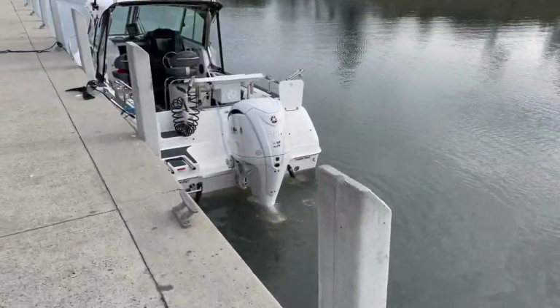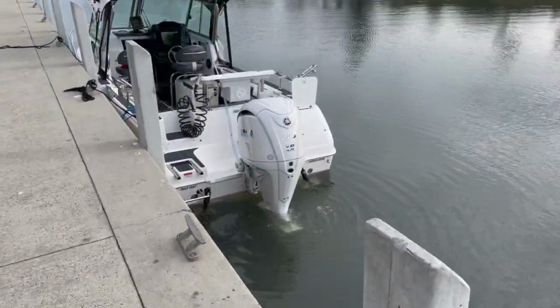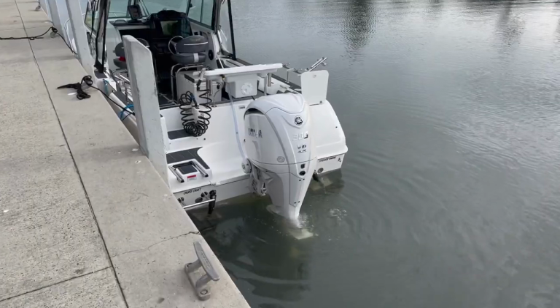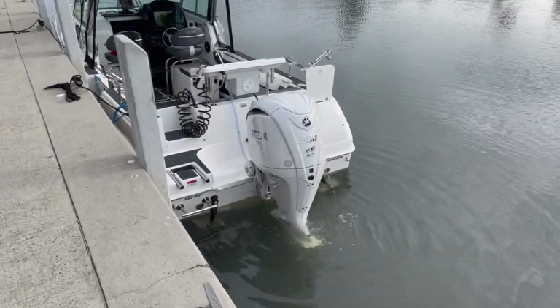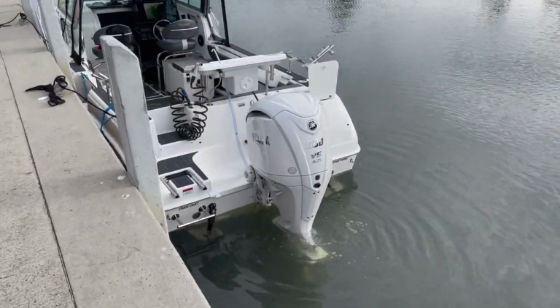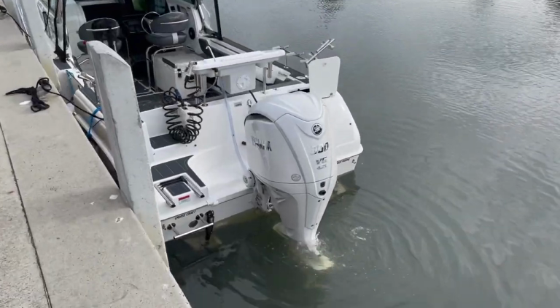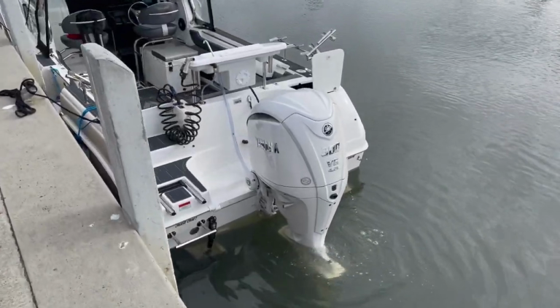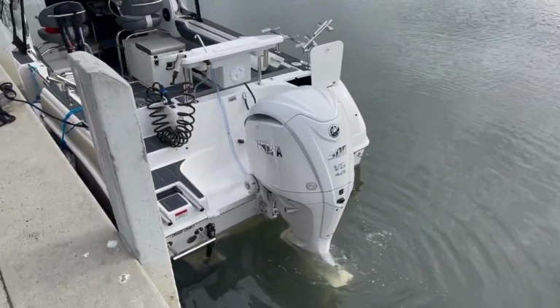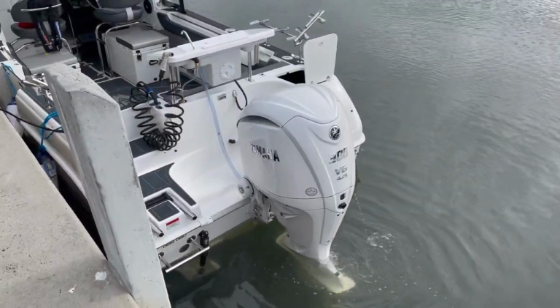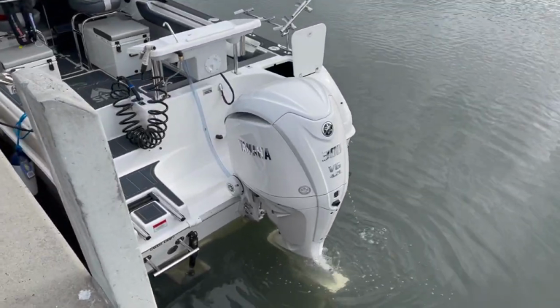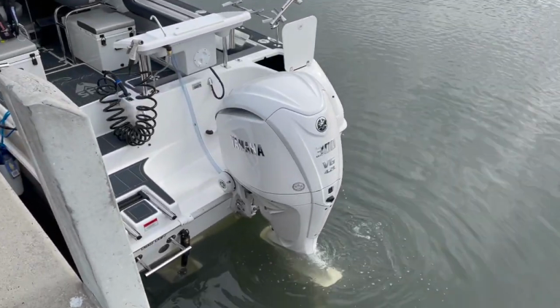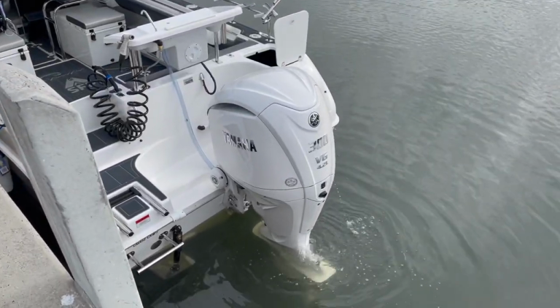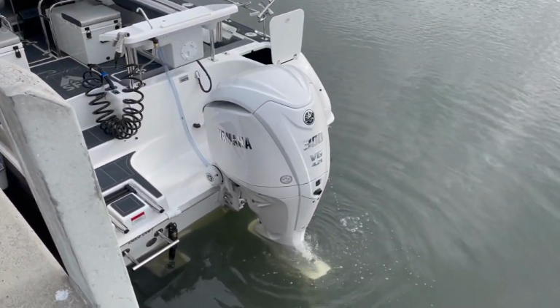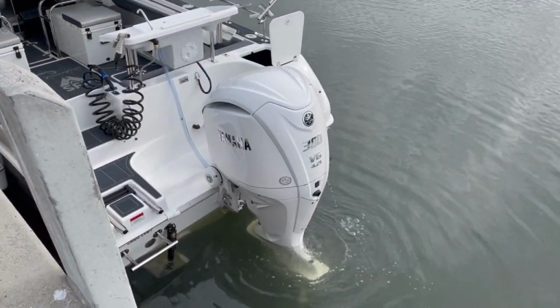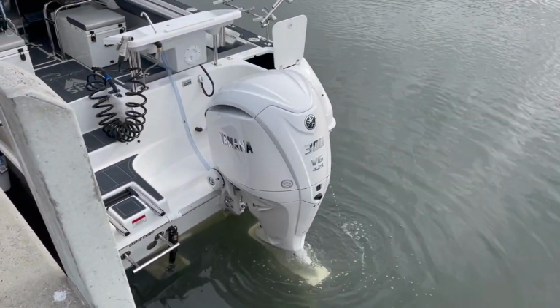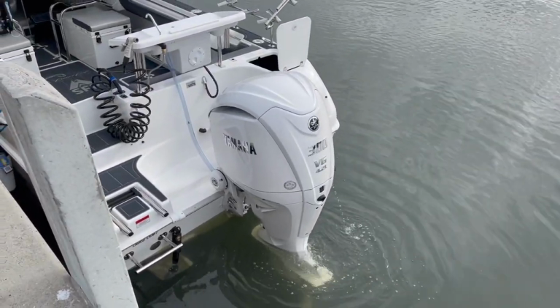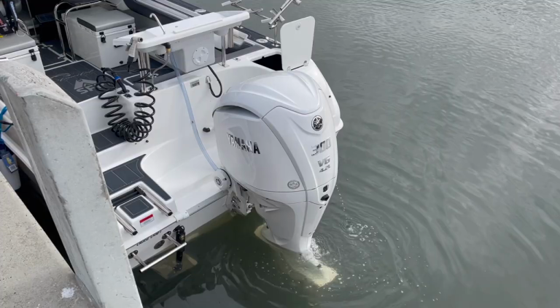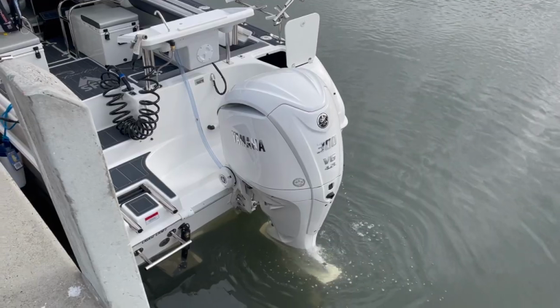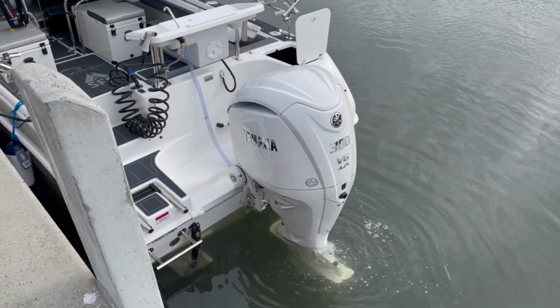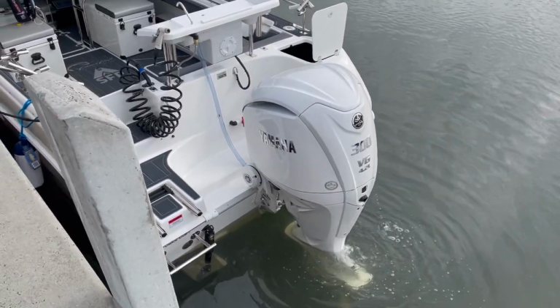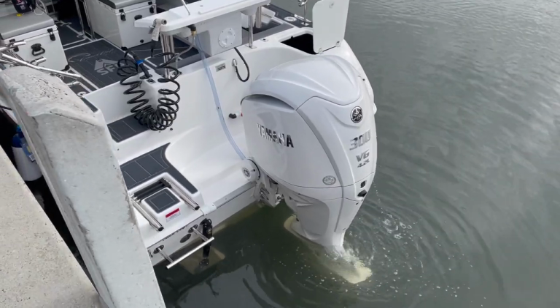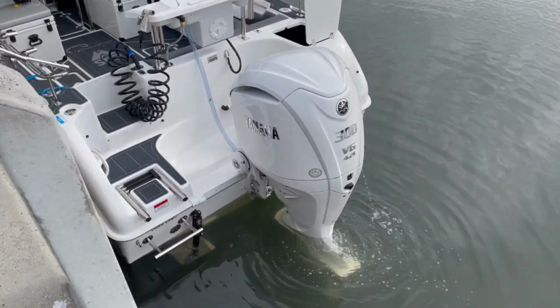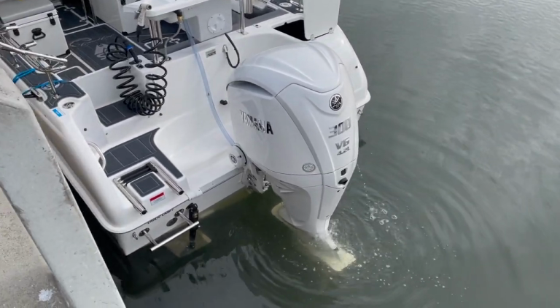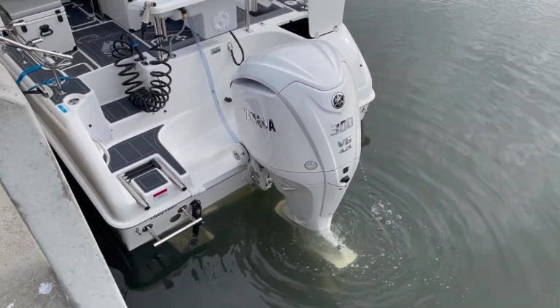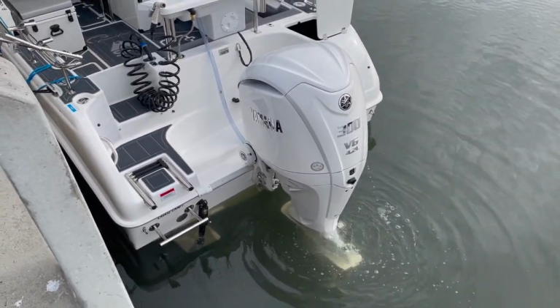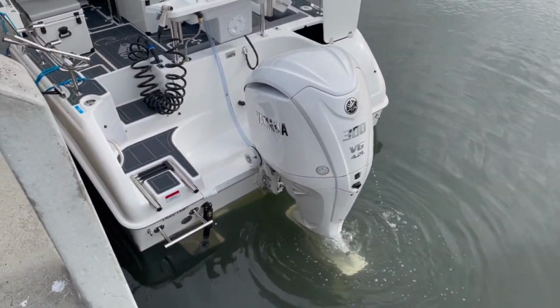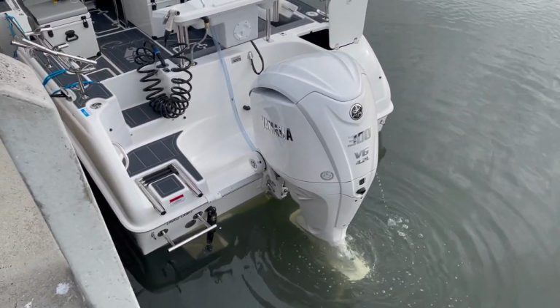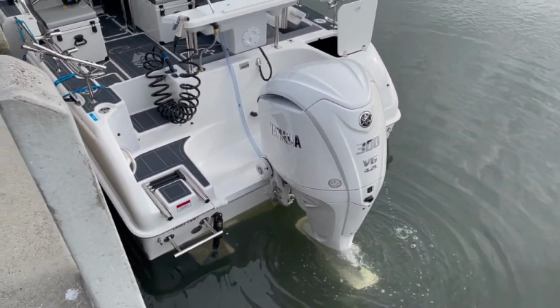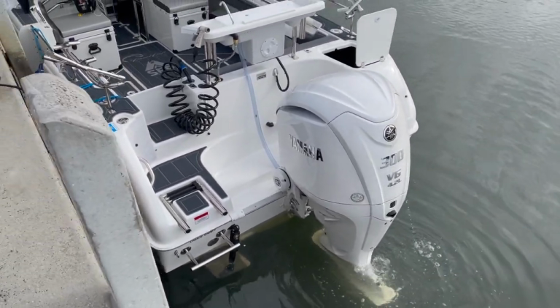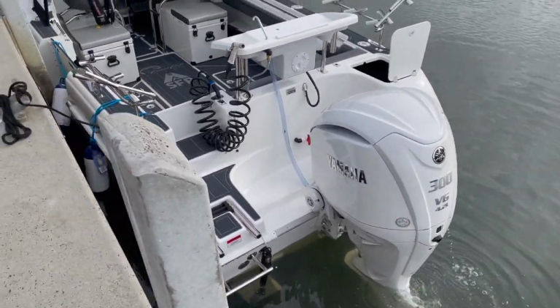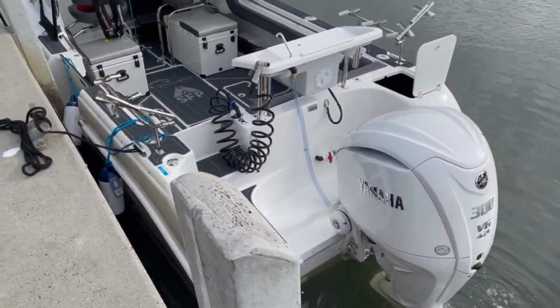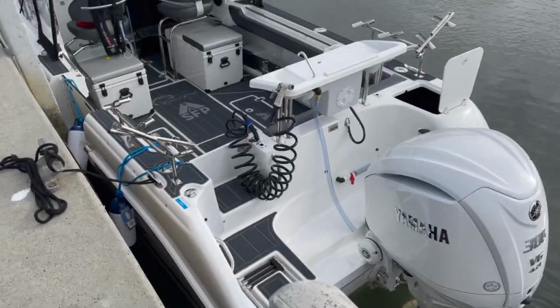Got the new 300 XCB-2, which is the pearl white in-built steering. We also have some Linko trim tabs and some underwater ocean LED lights.